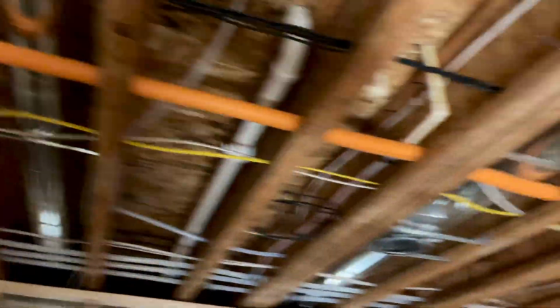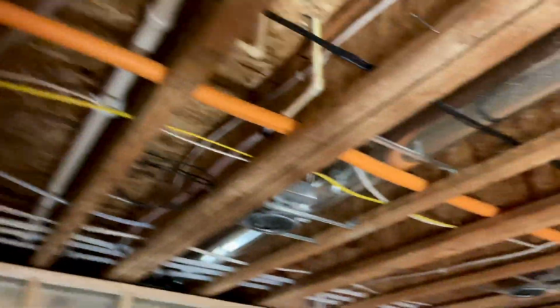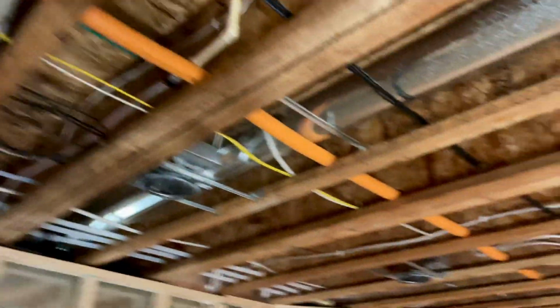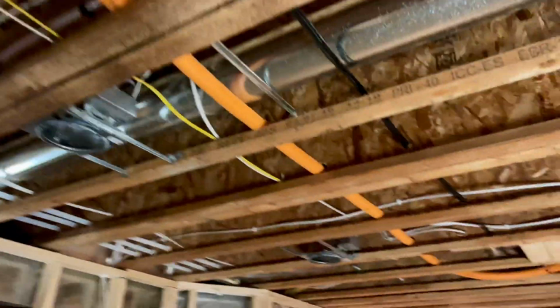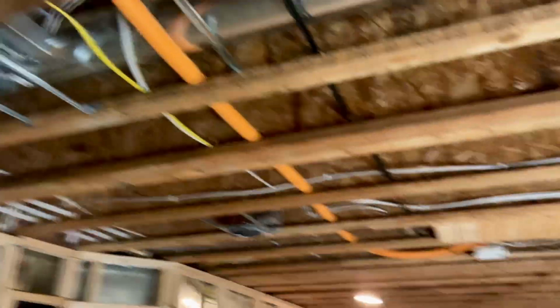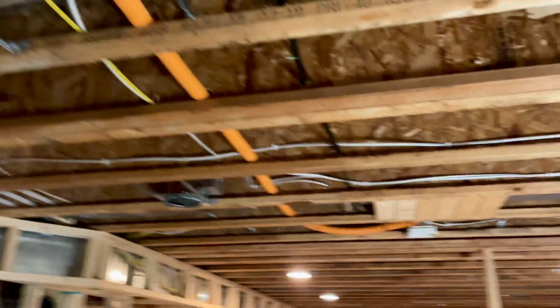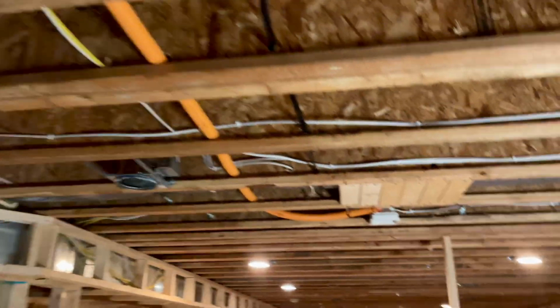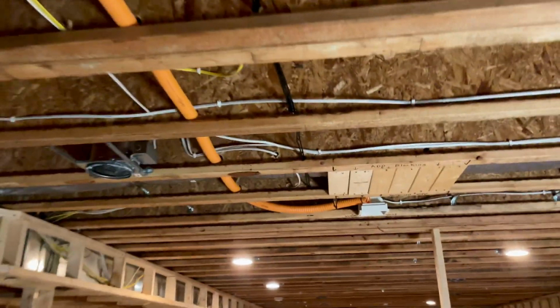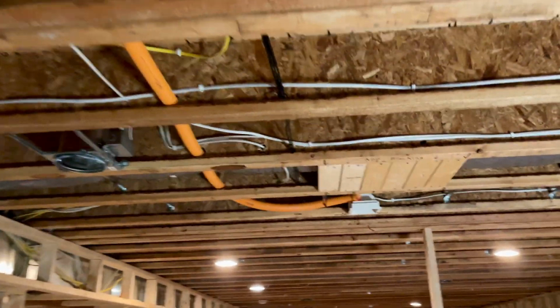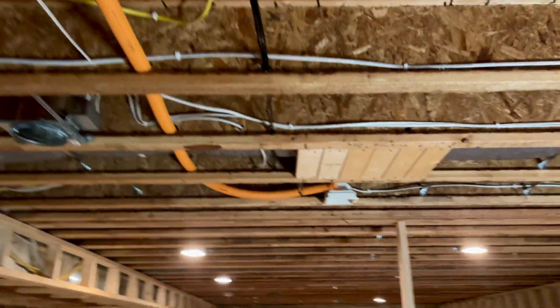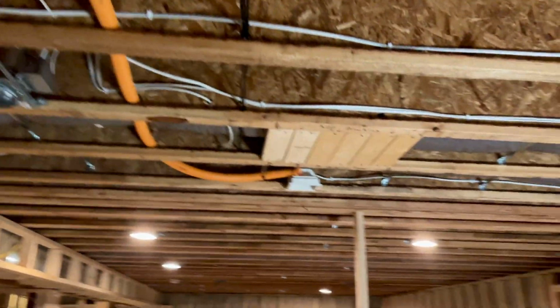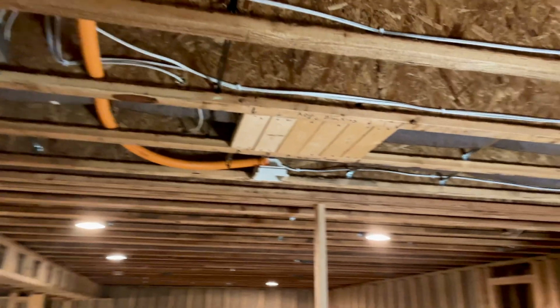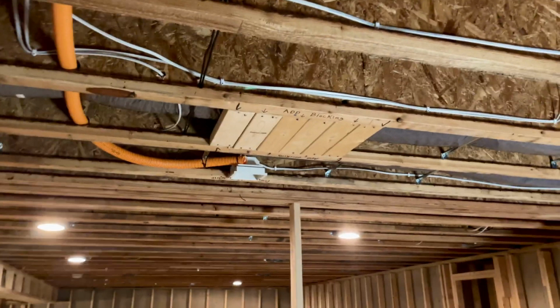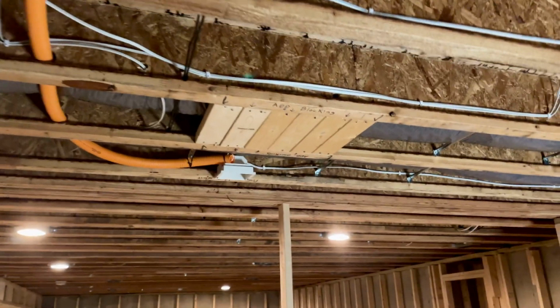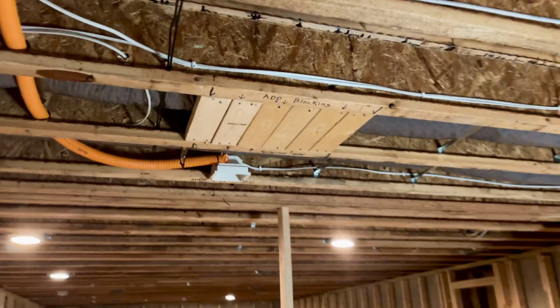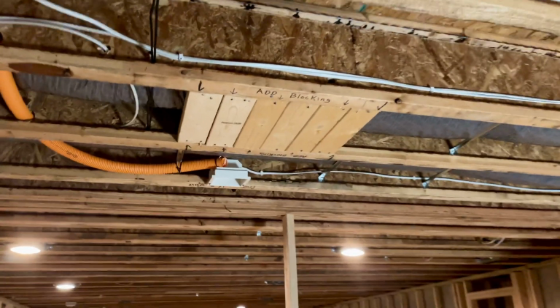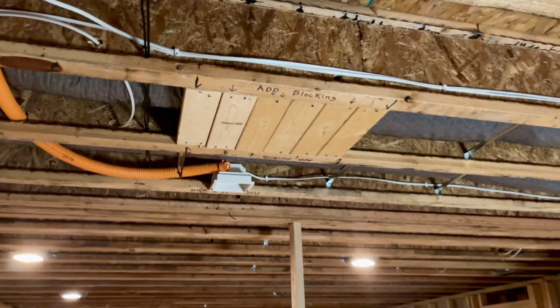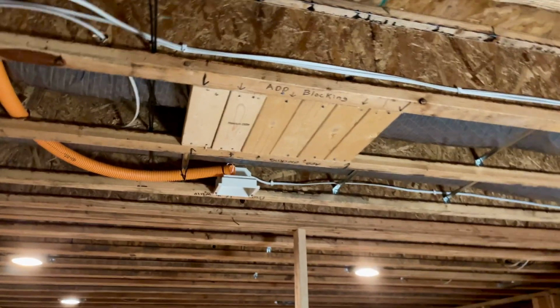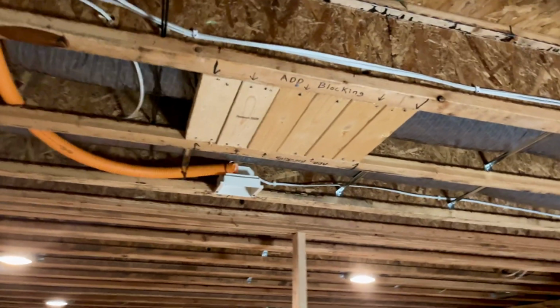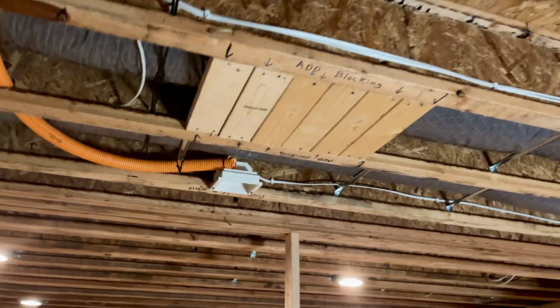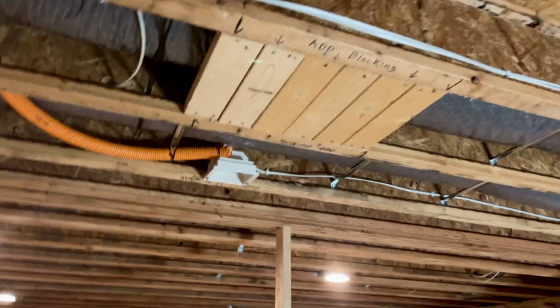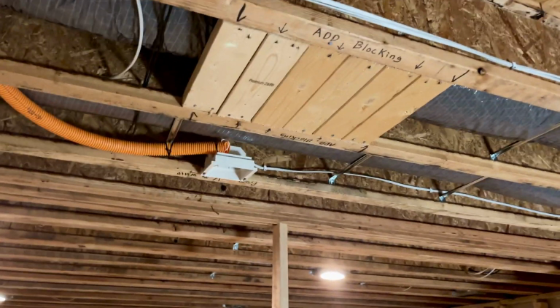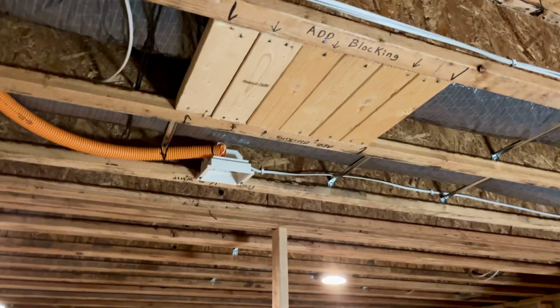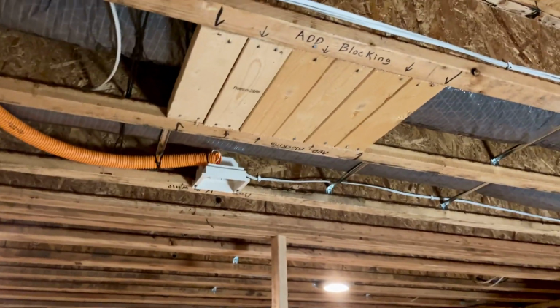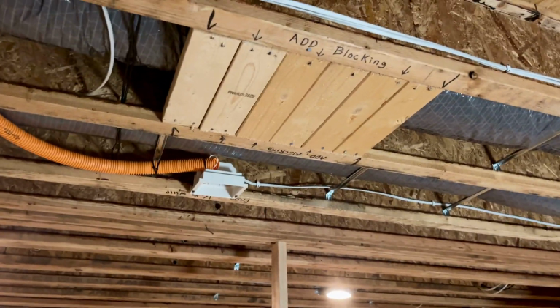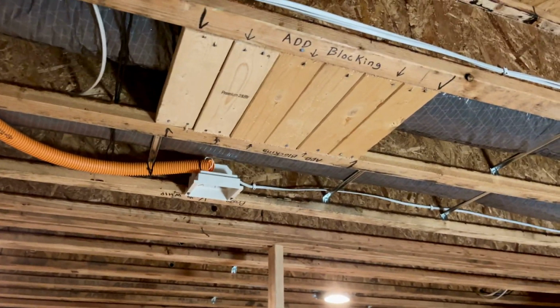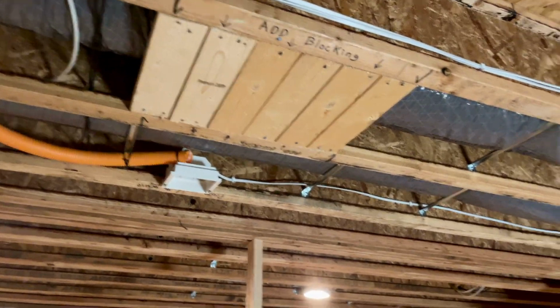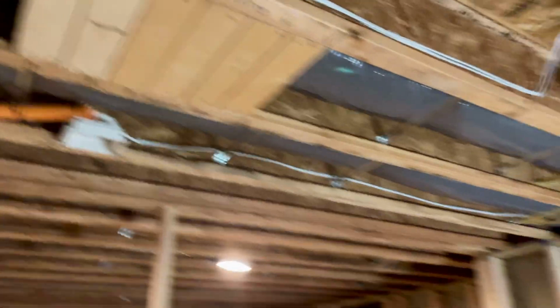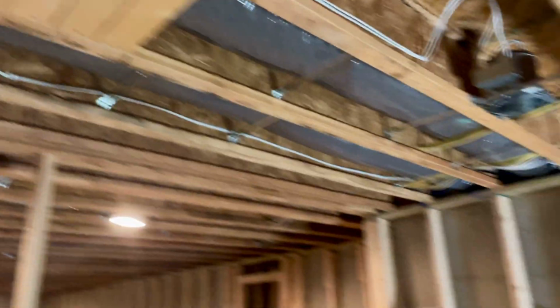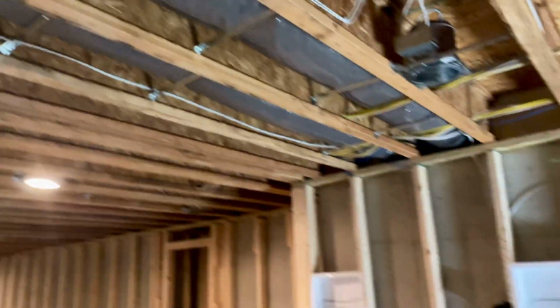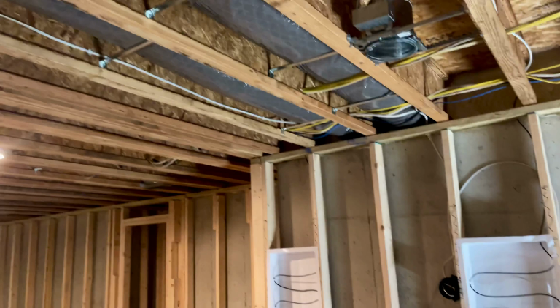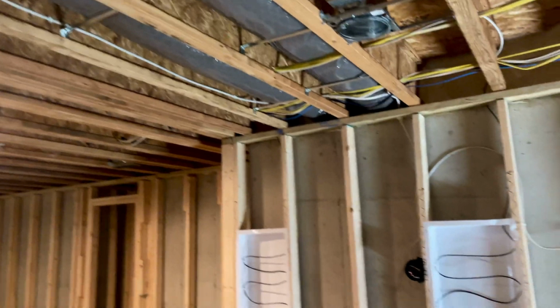That is how we pre-wire our Dolby Atmos theater. If you guys have any questions or comments, please feel free to leave those down below. I'll see you guys when we finish this all out — have a good day!